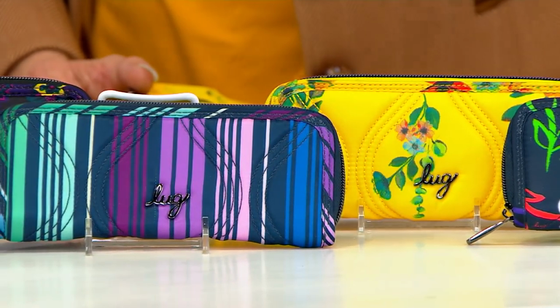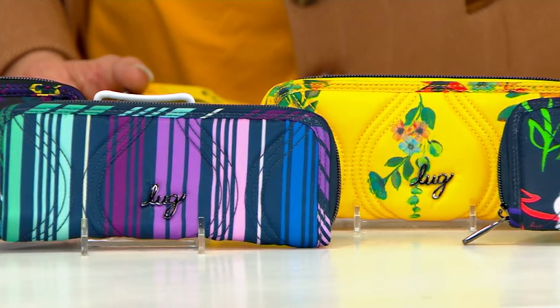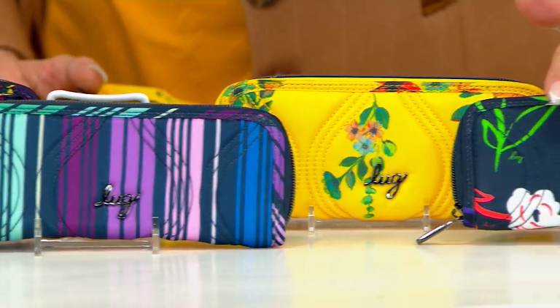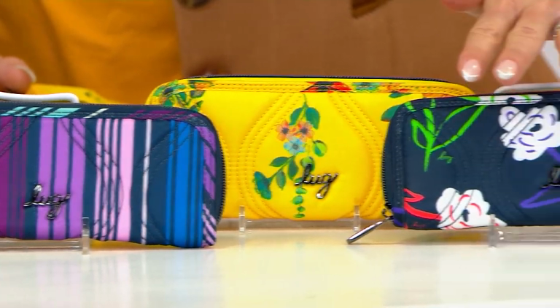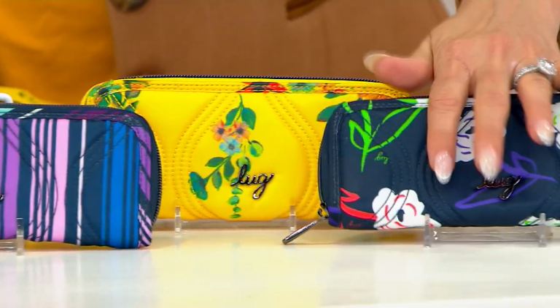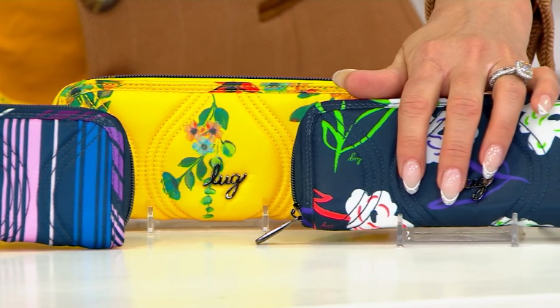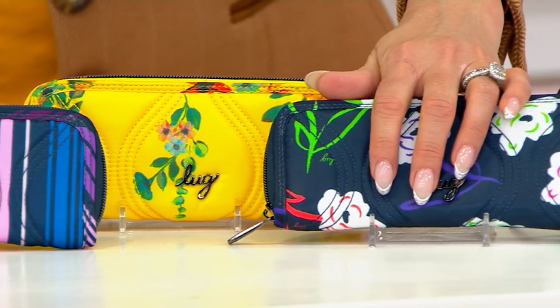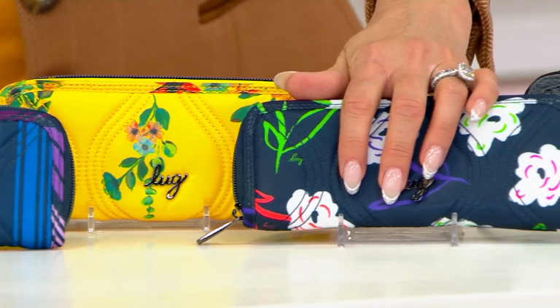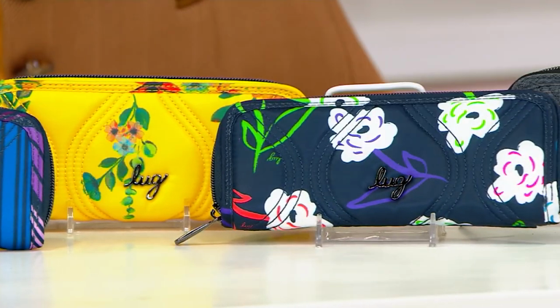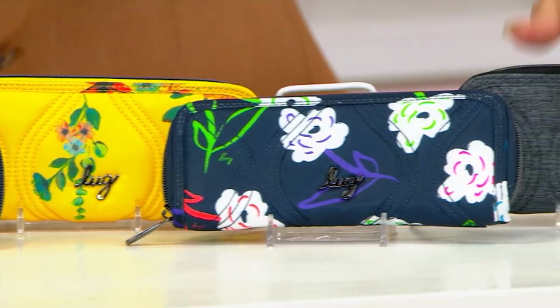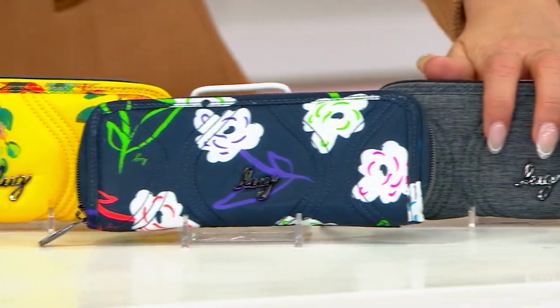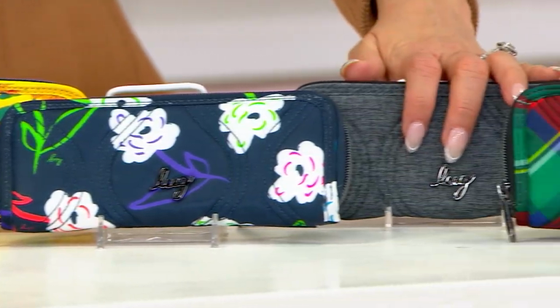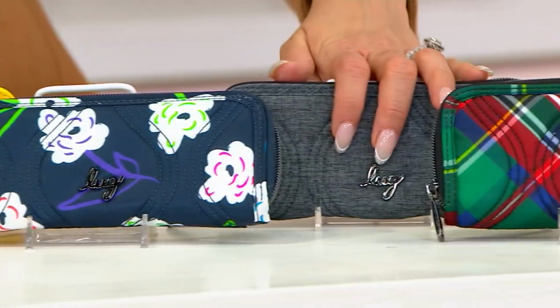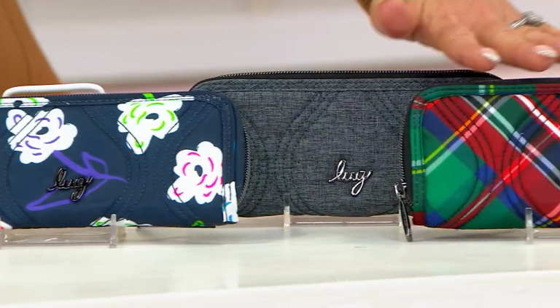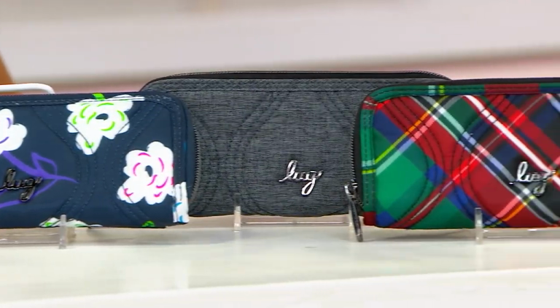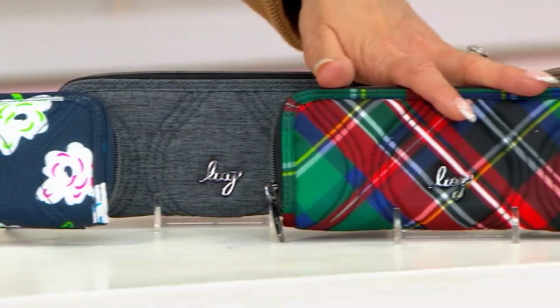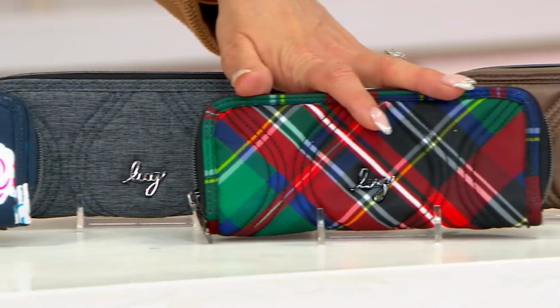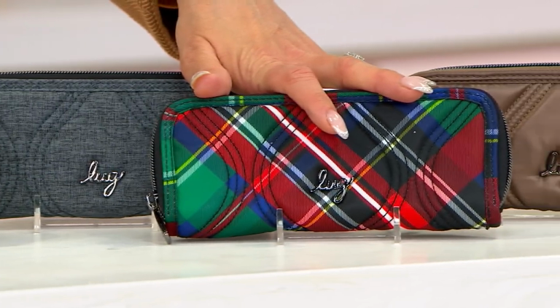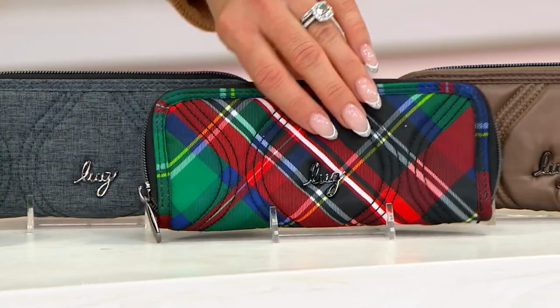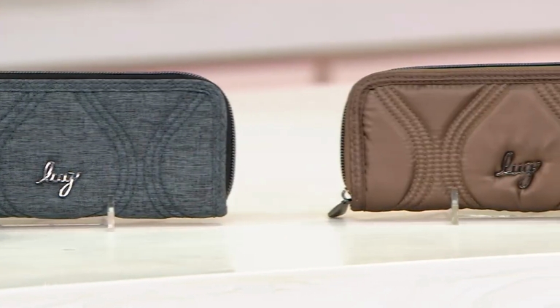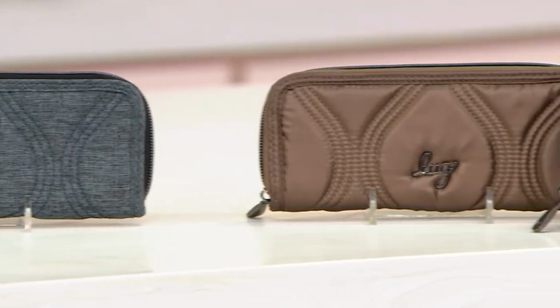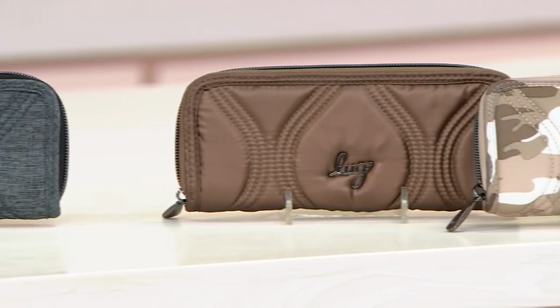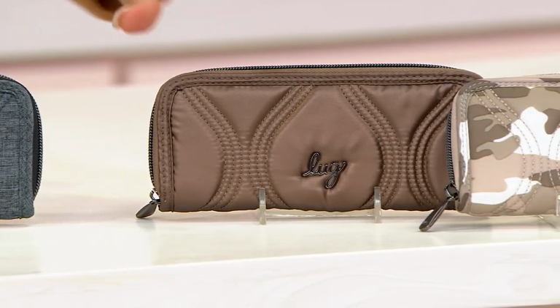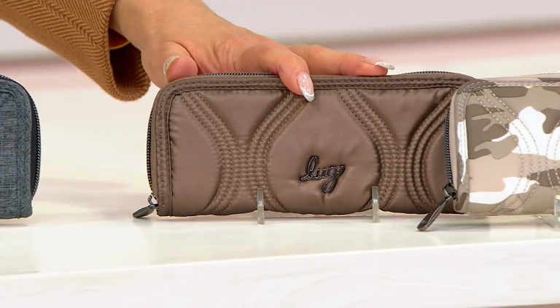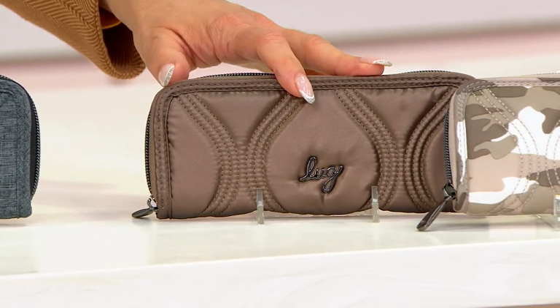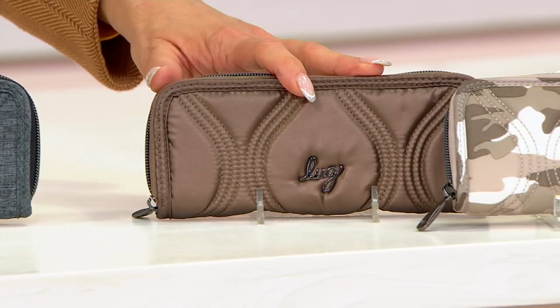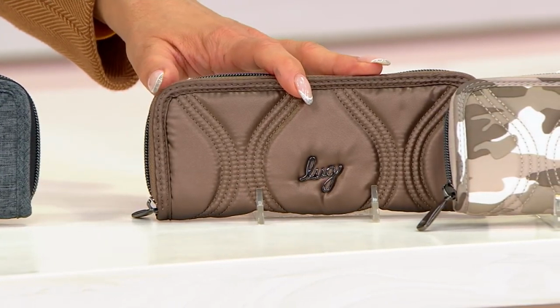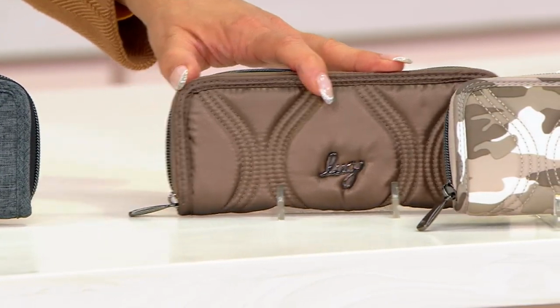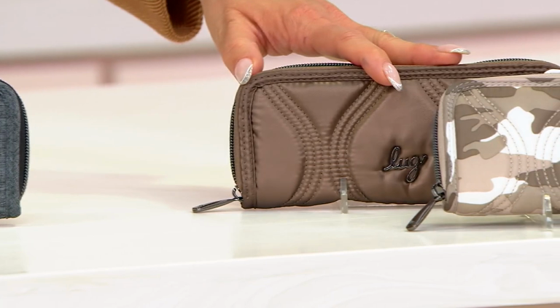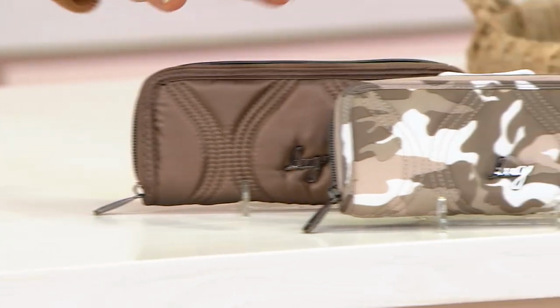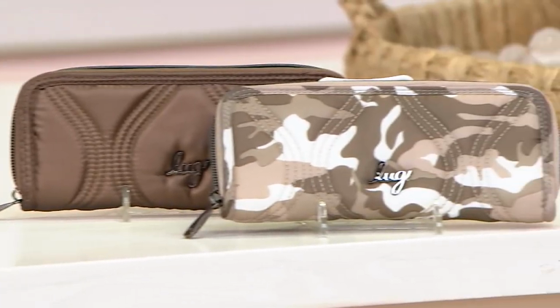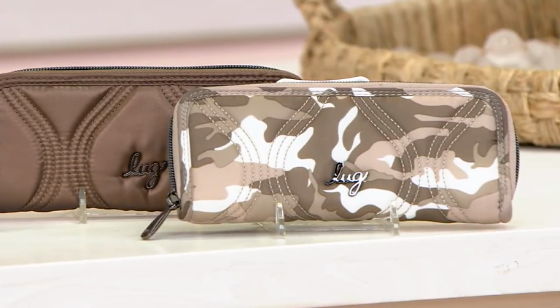This is our Bright Floral. Heather Gray — I love, love, love it. Tartan Plaid just sold out. This is our Metallic Espresso and Camo Taupe. Do not wait on Paws Black — it is flying. 900 of these are already gone.